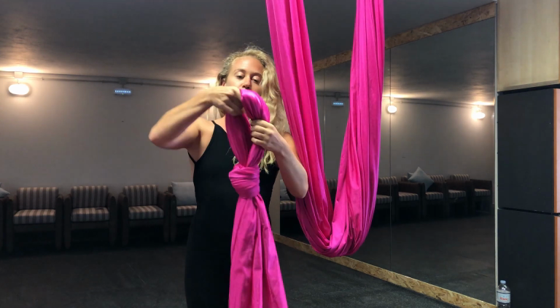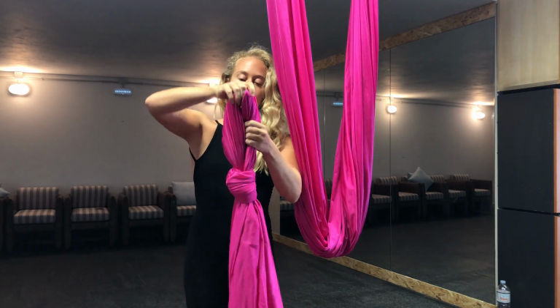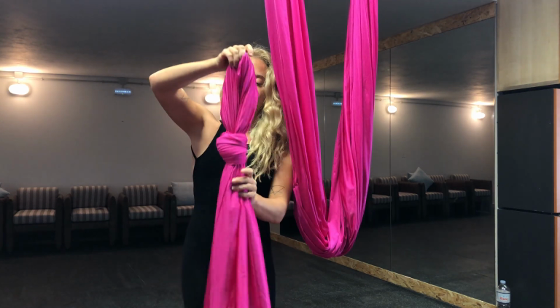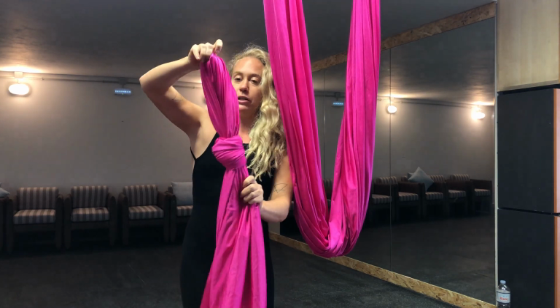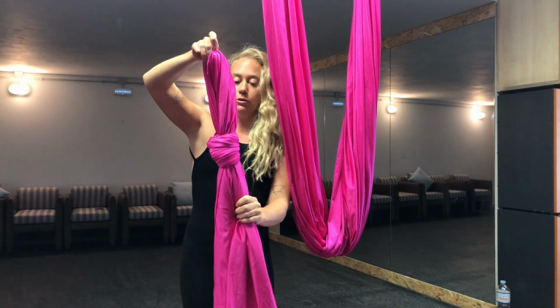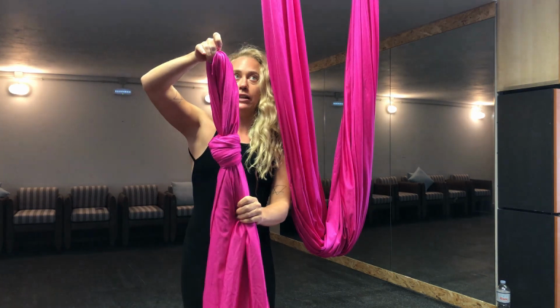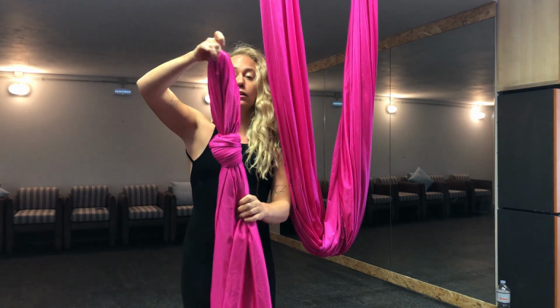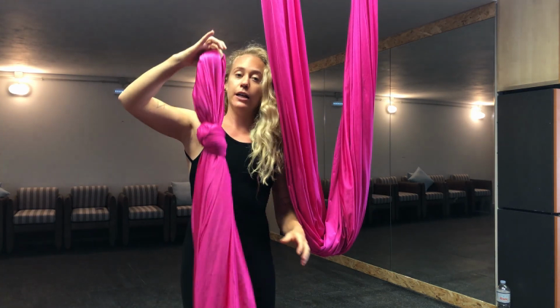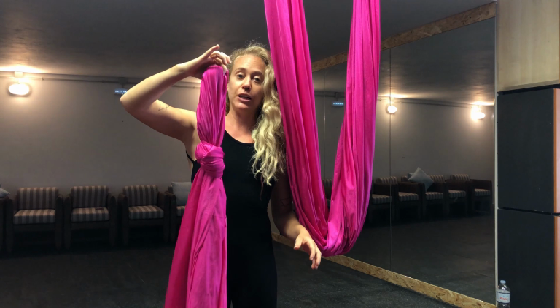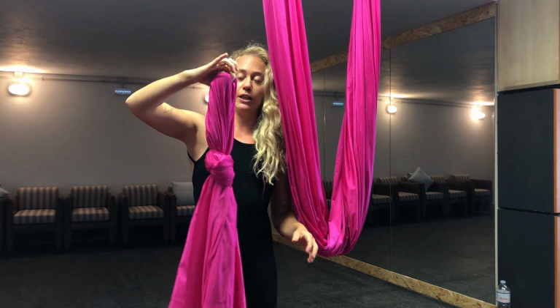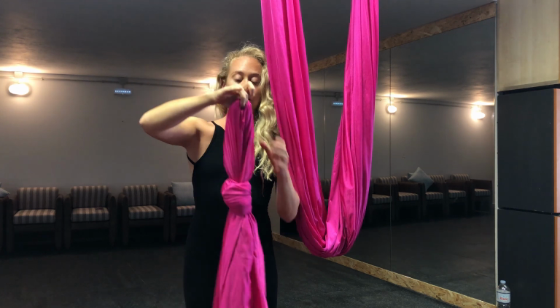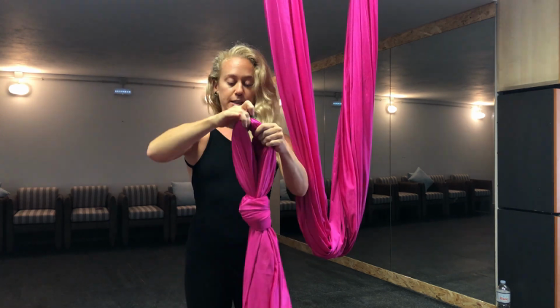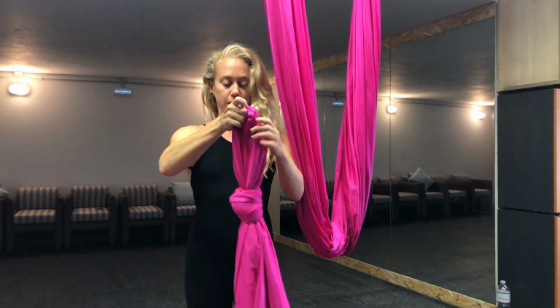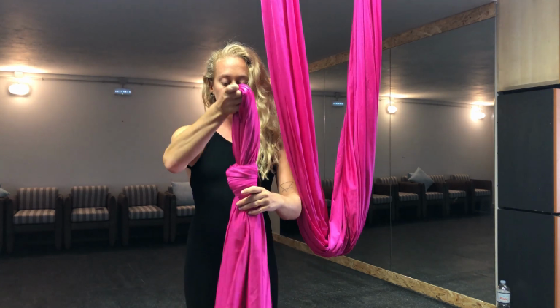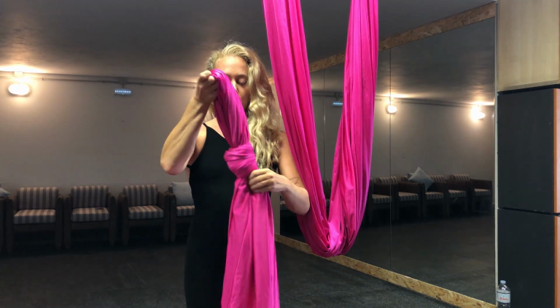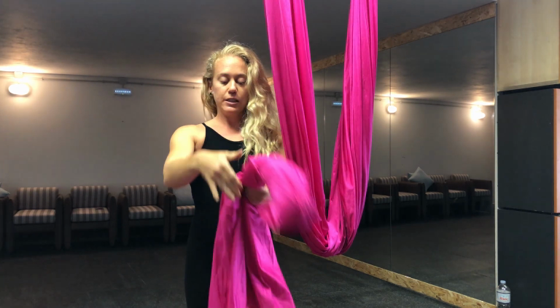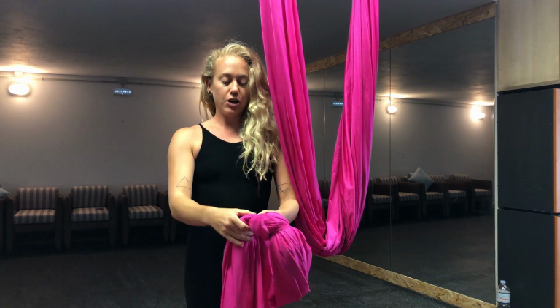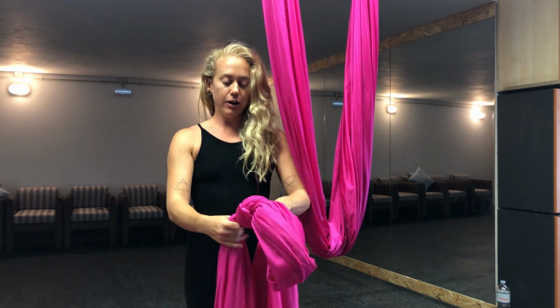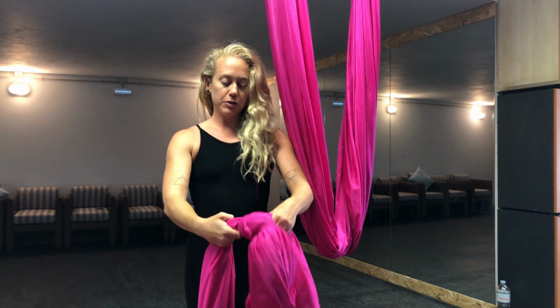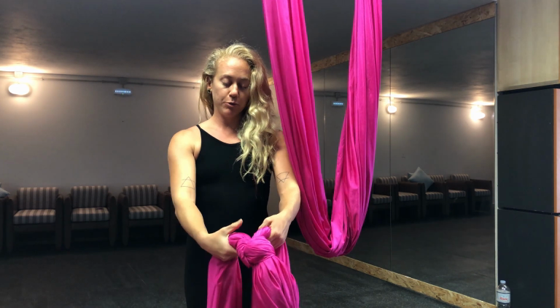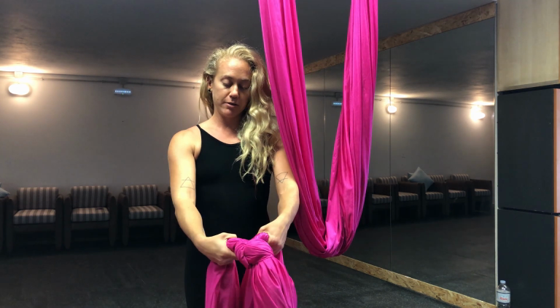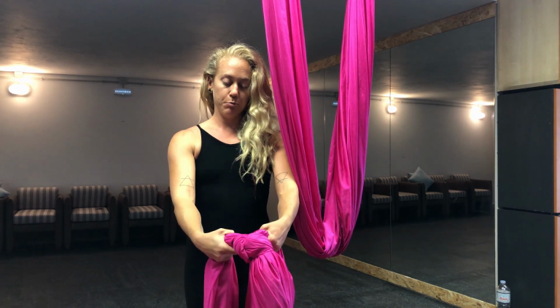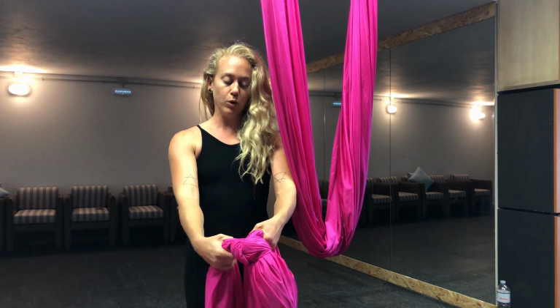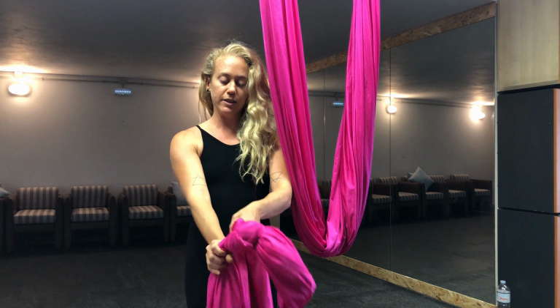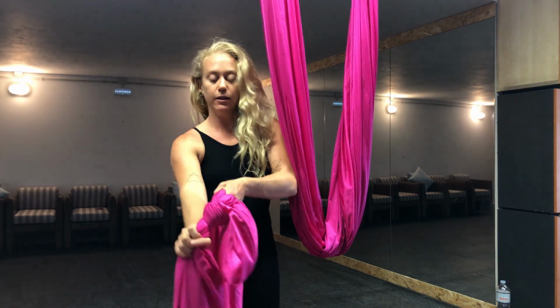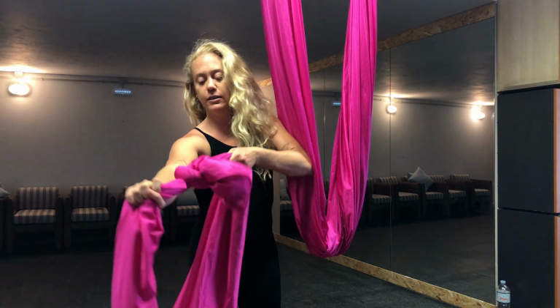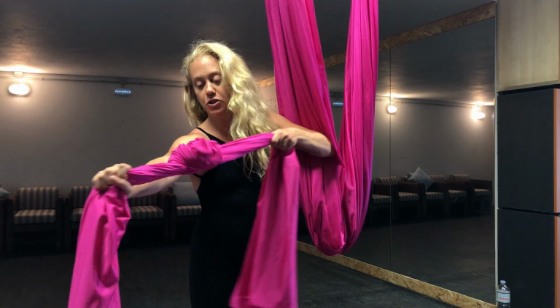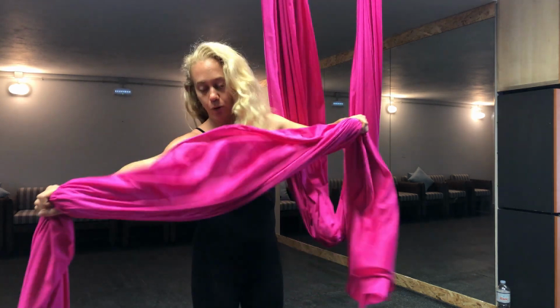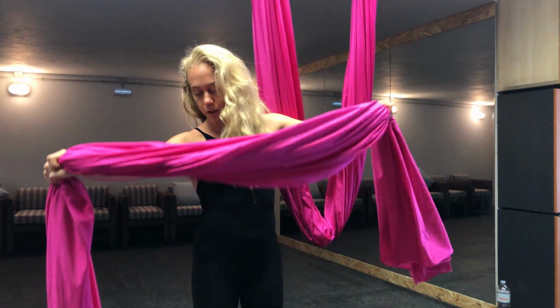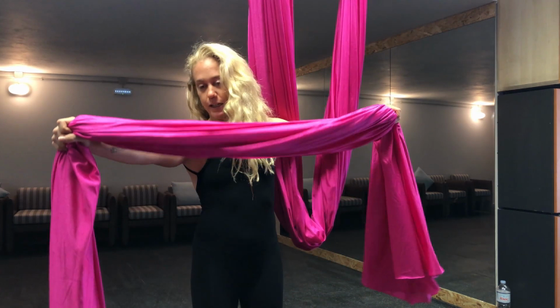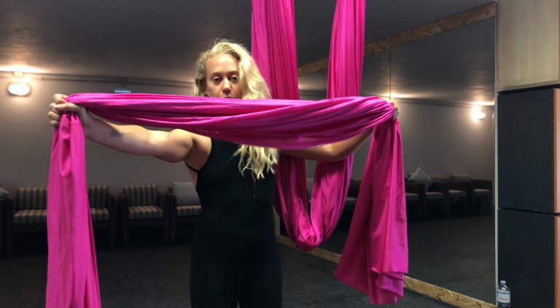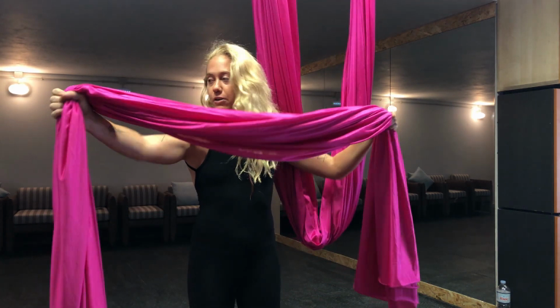You just put your carabiner right here and hook it into the daisy chain. To get the knot out, you separate the pole and the tail, and you just pull, and it comes out.